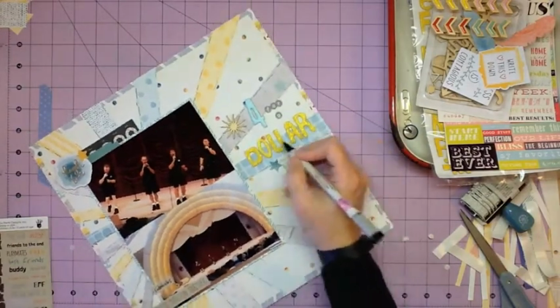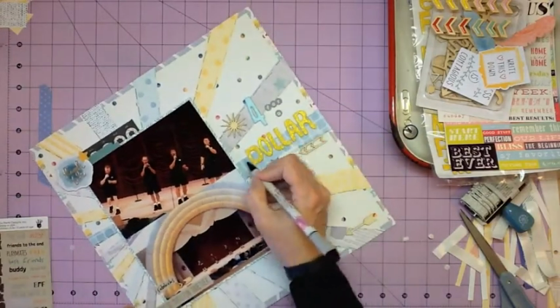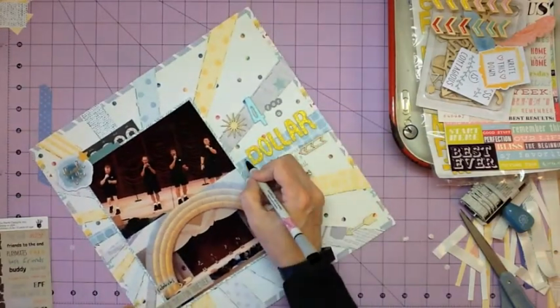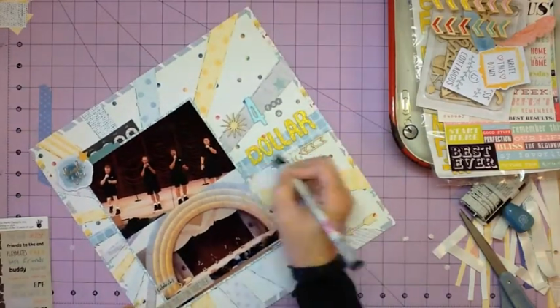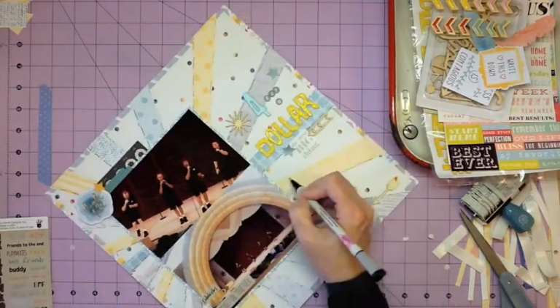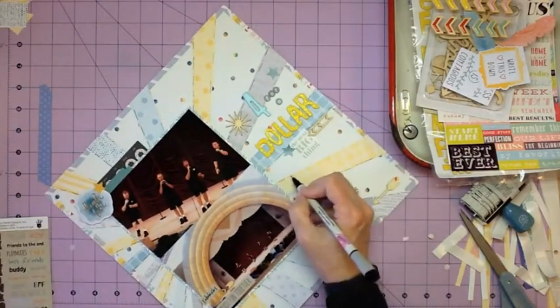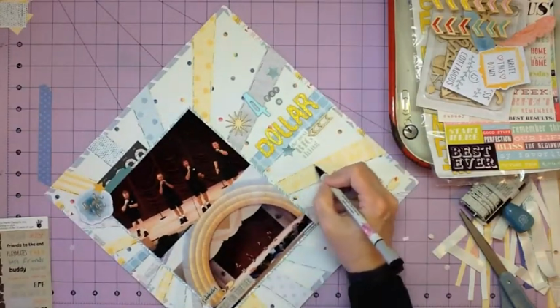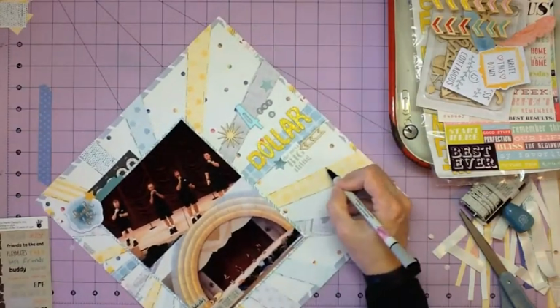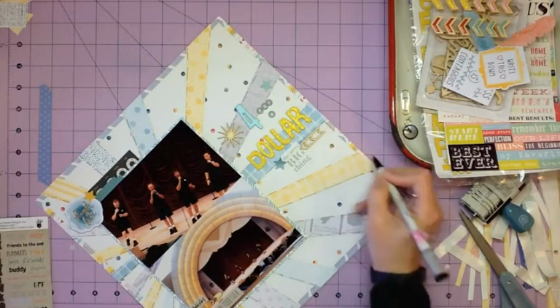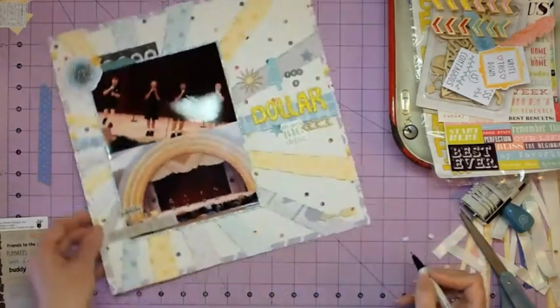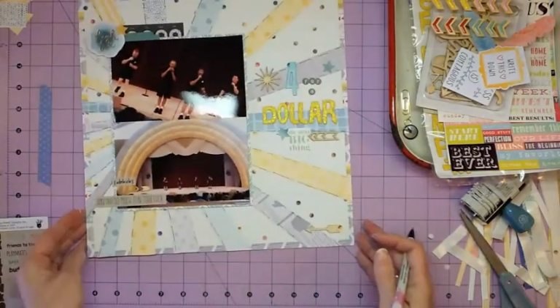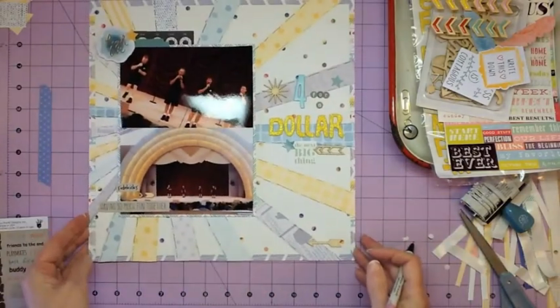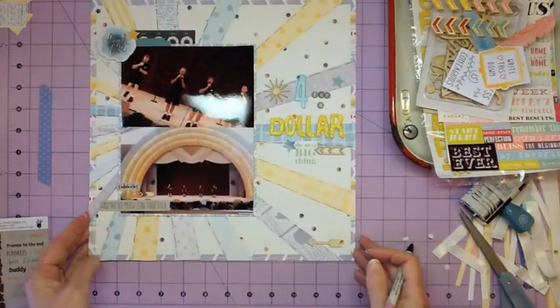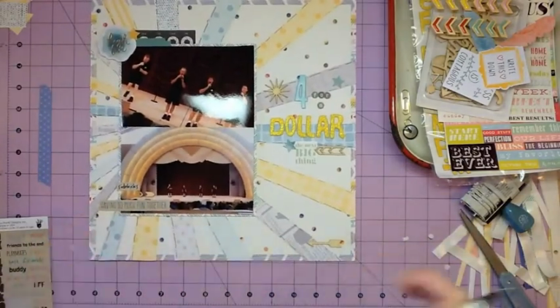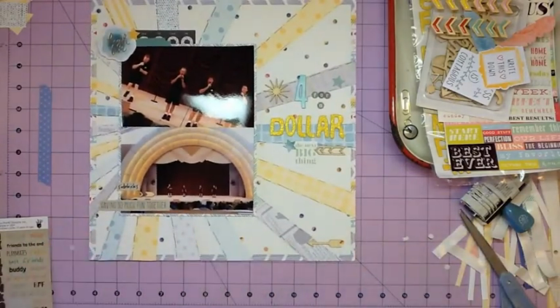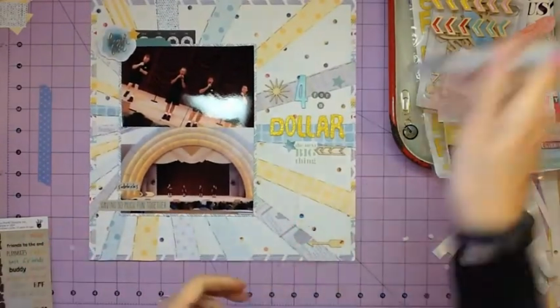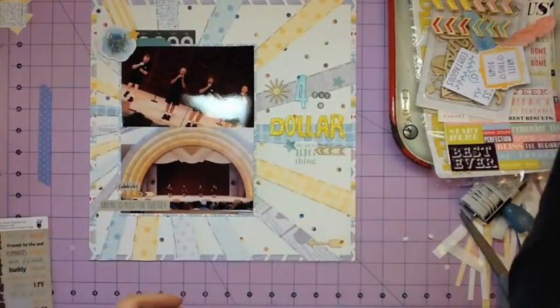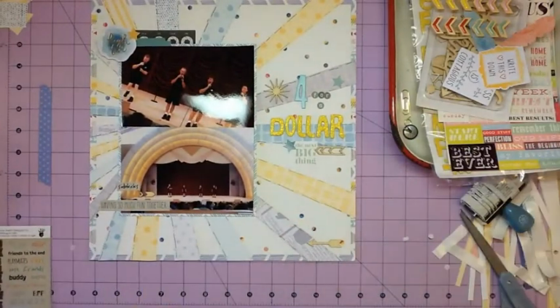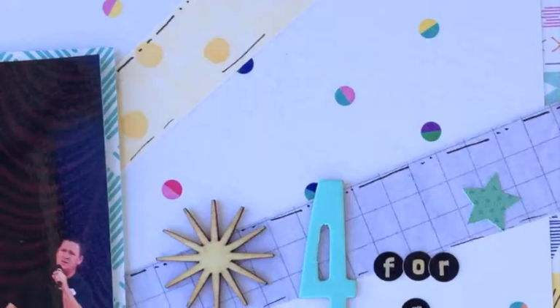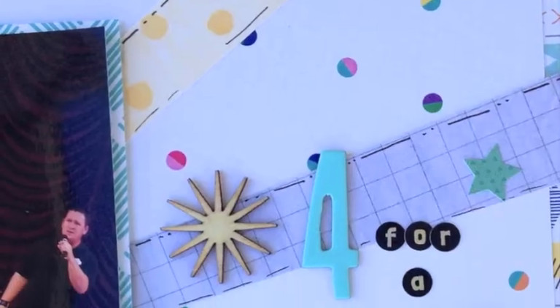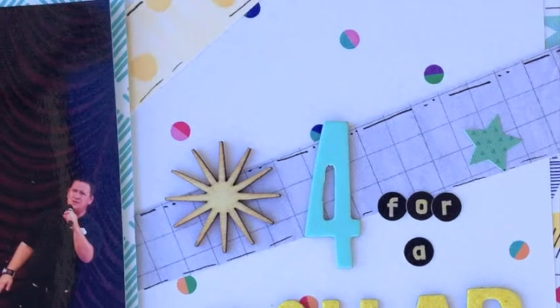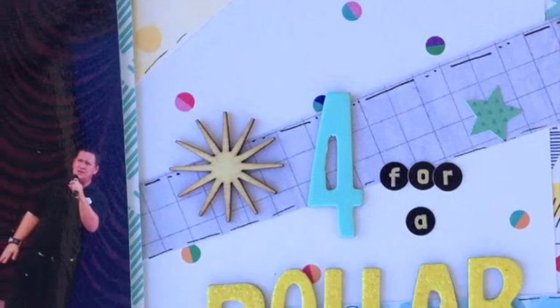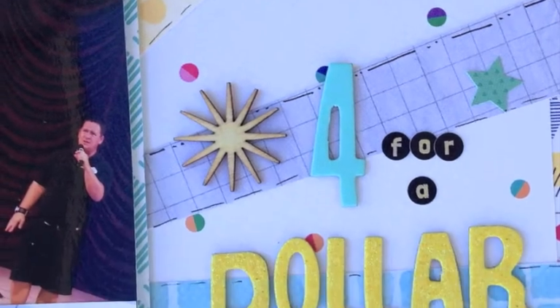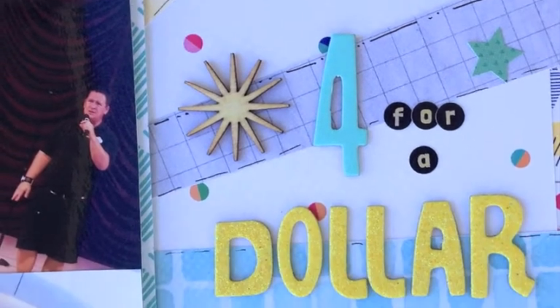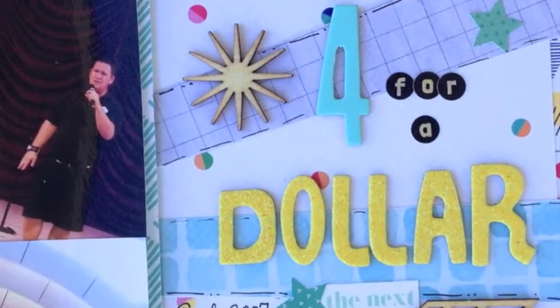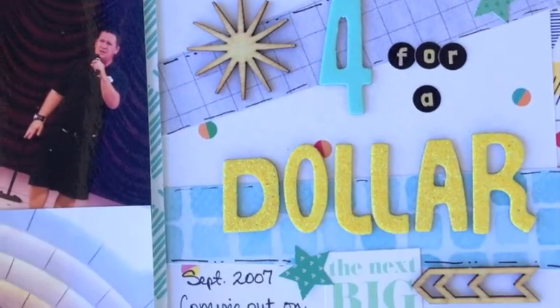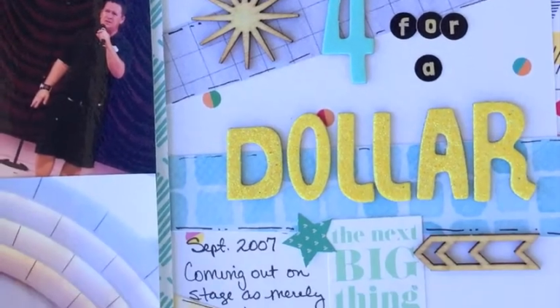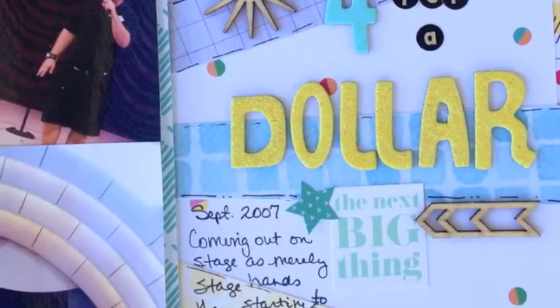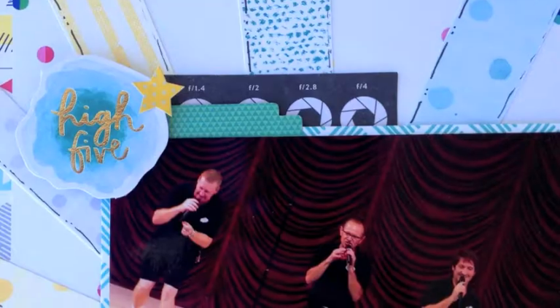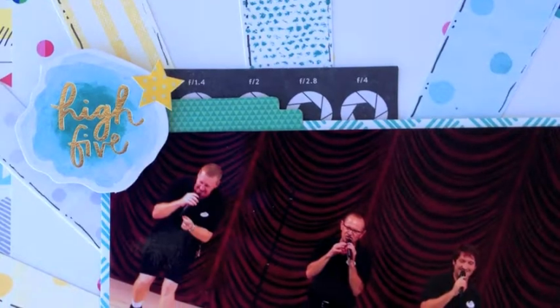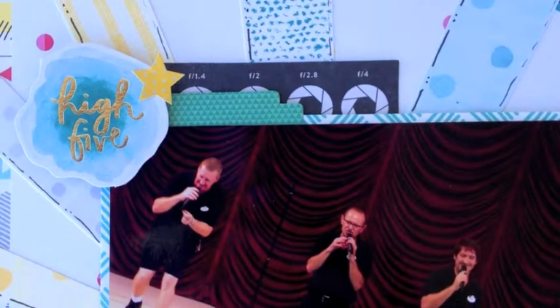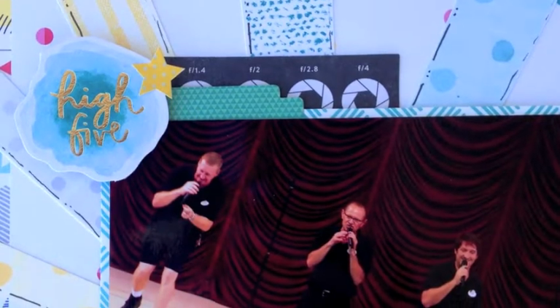That pretty much finishes the layout. Here are some still shots. I really appreciate your nice comments and subscribing to my YouTube channel. I hope you enjoyed this layout and we will catch you next time — thanks!